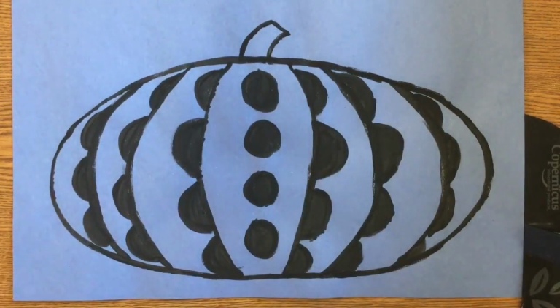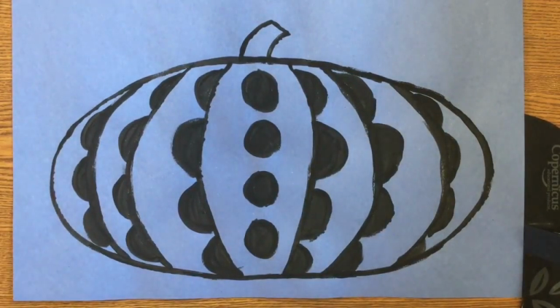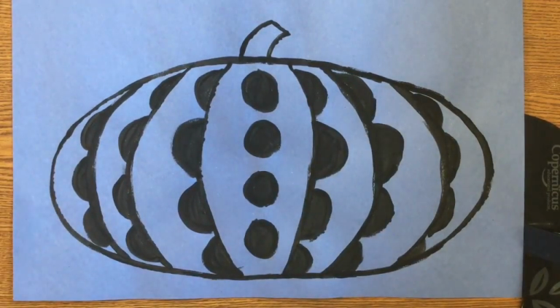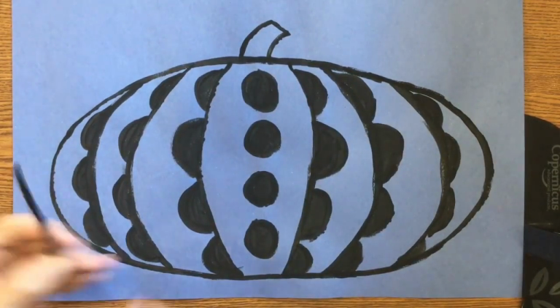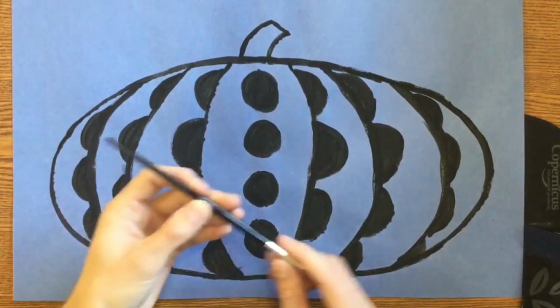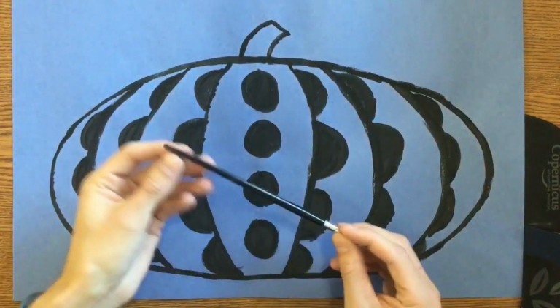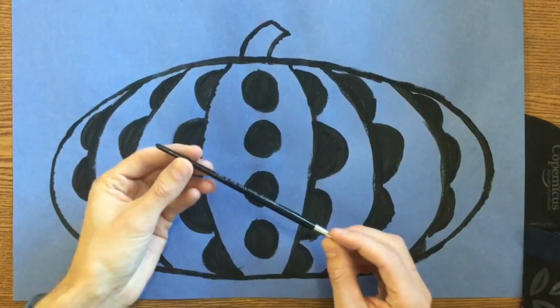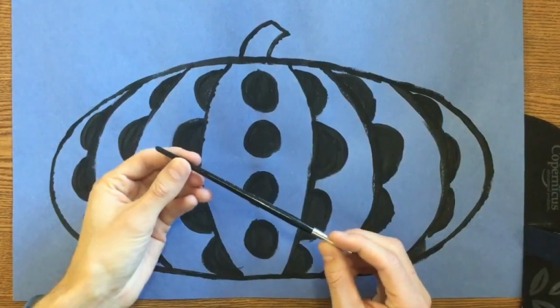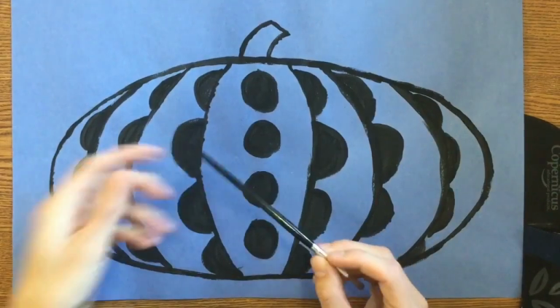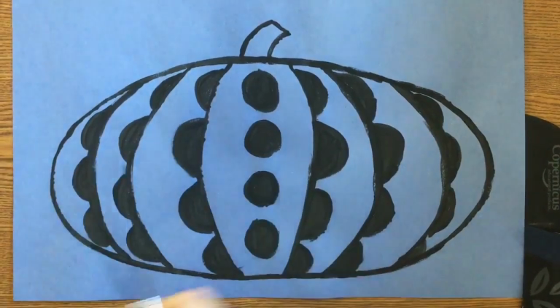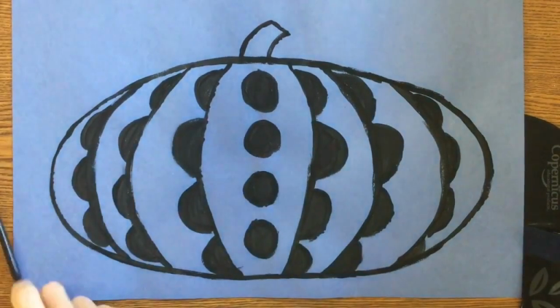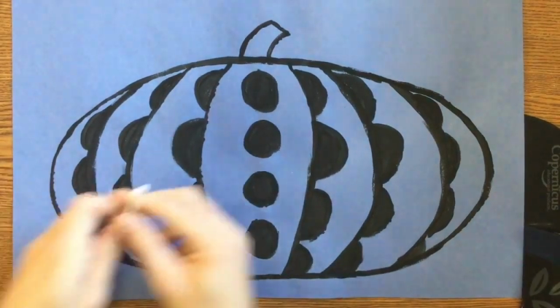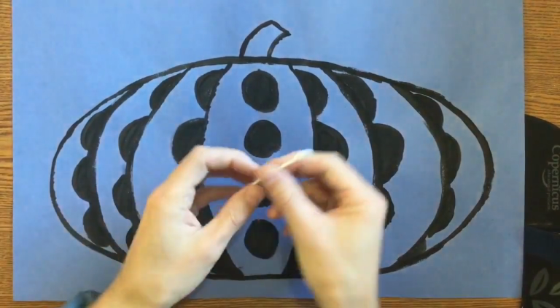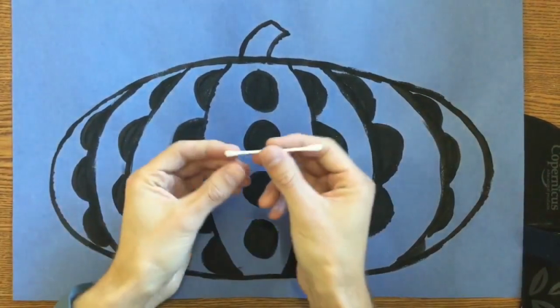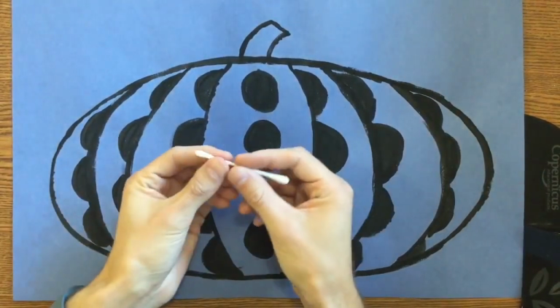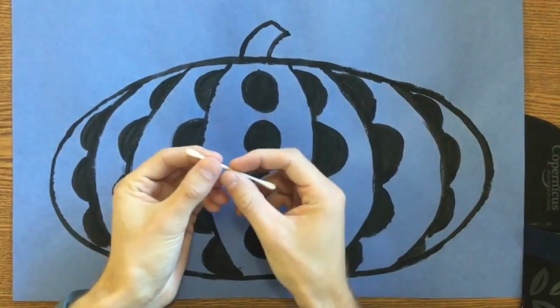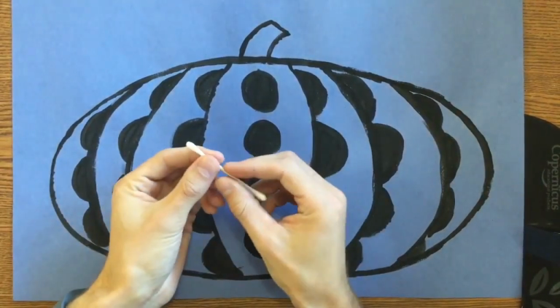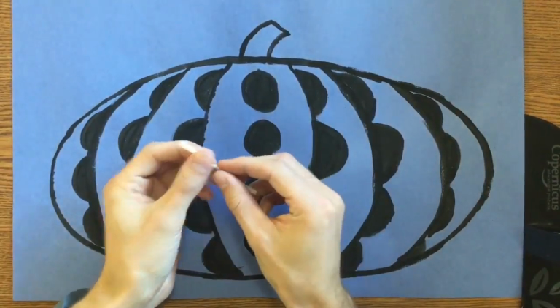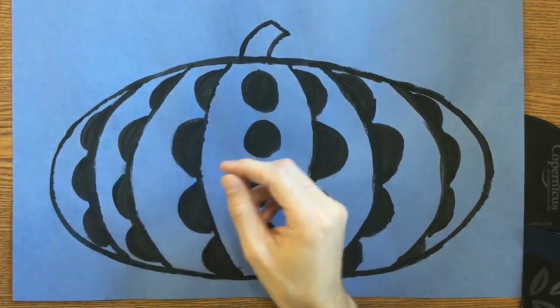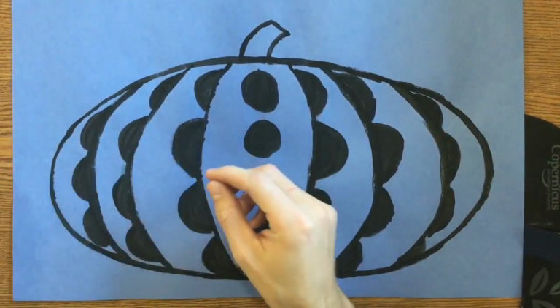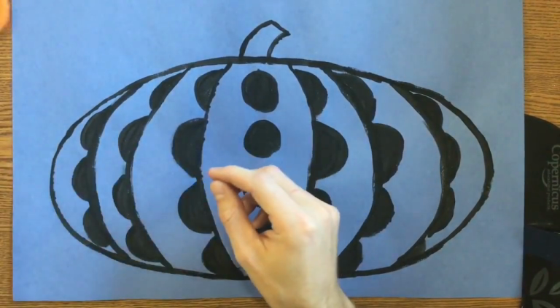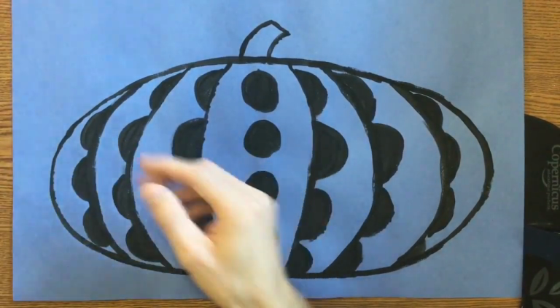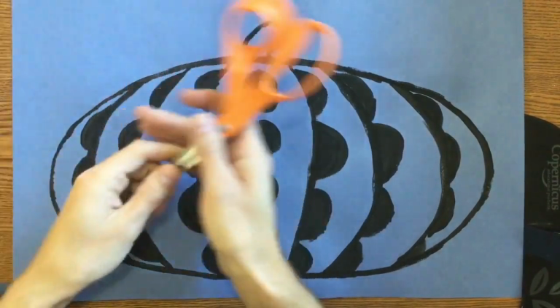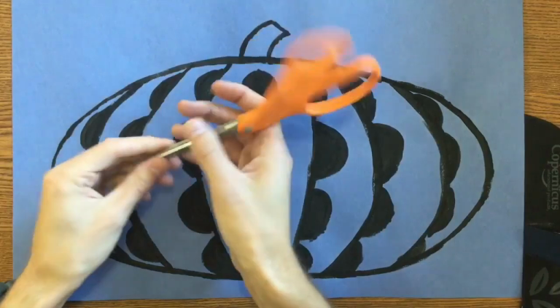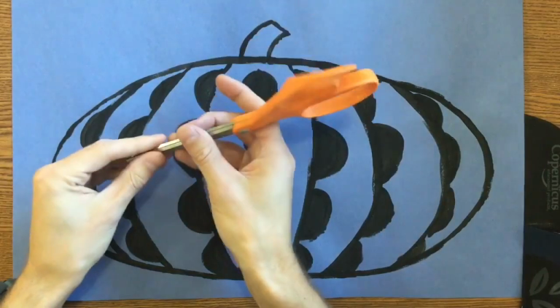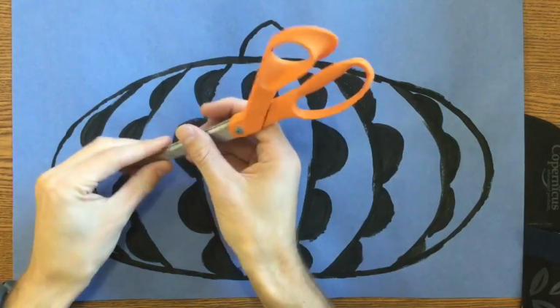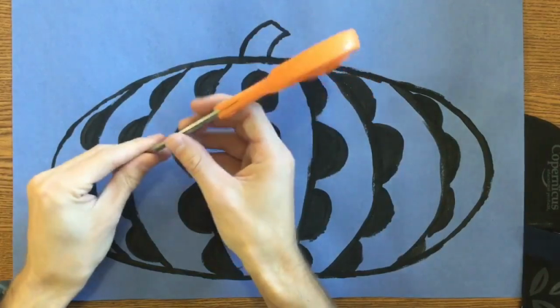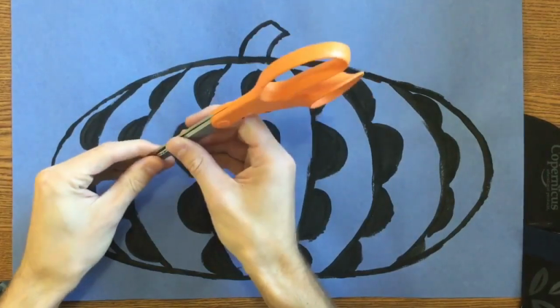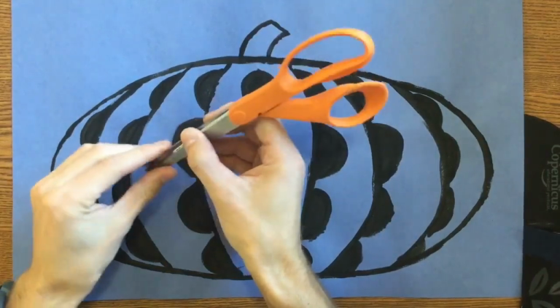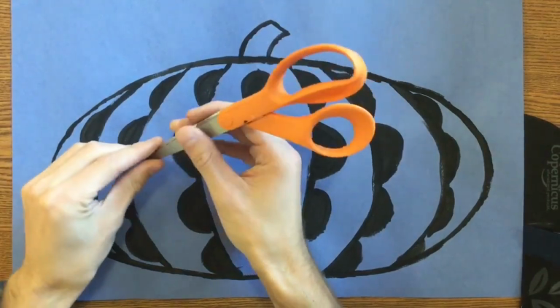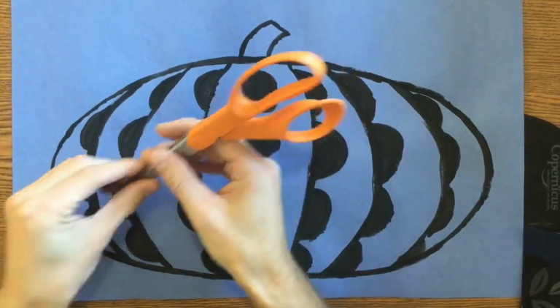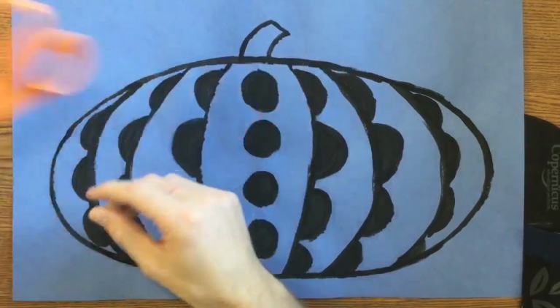On the supply table you're gonna be getting one paintbrush and a q-tip. You will also need scissors and glue today and paint, but those are already at your table.